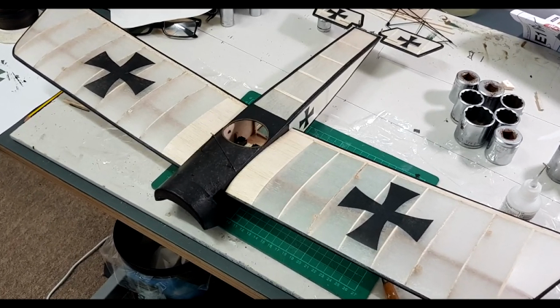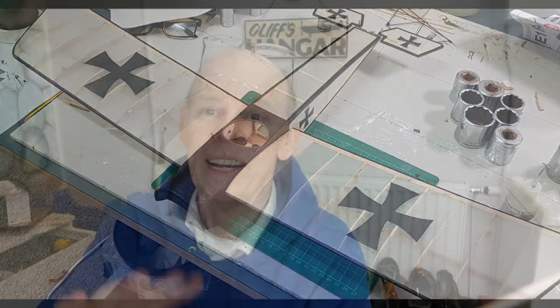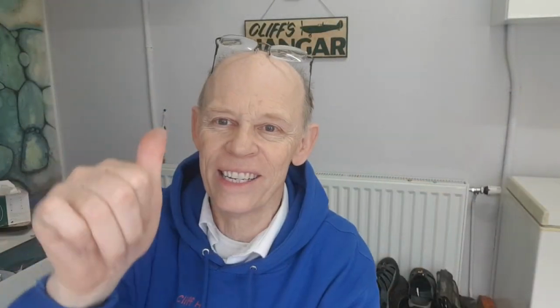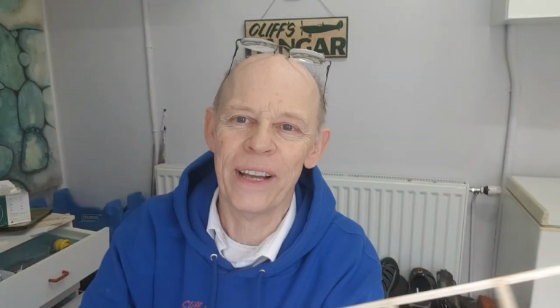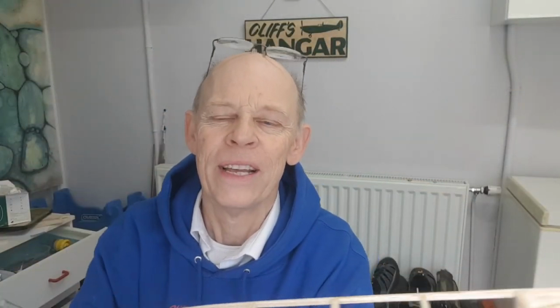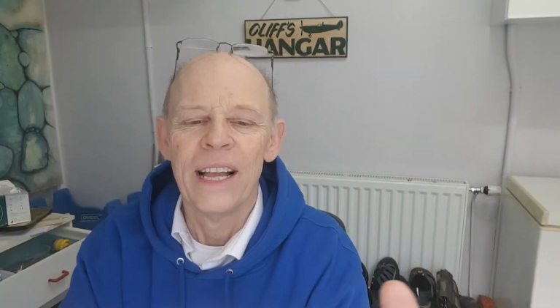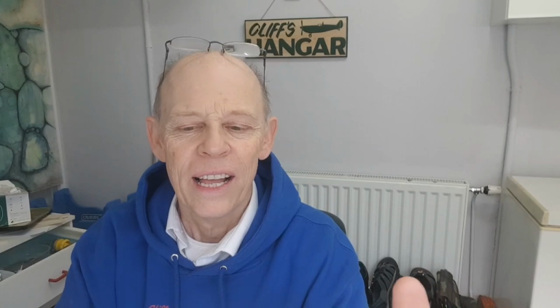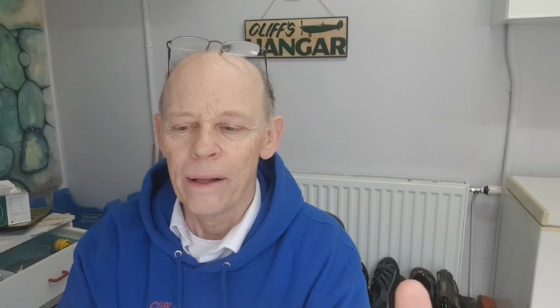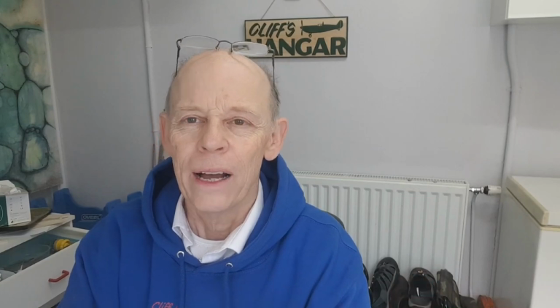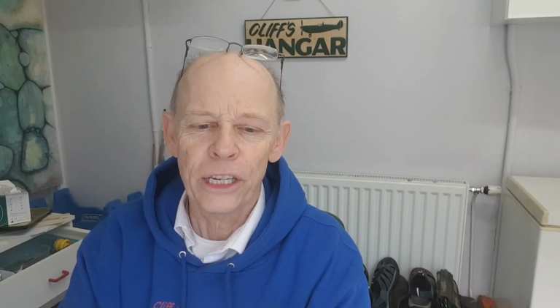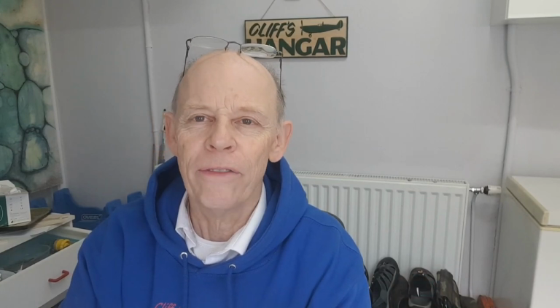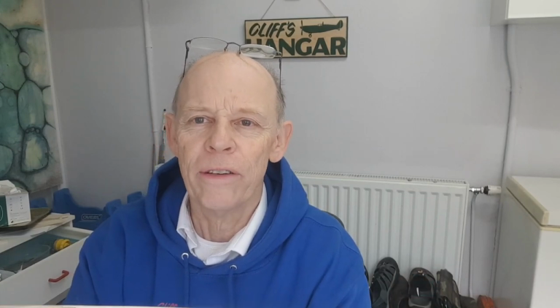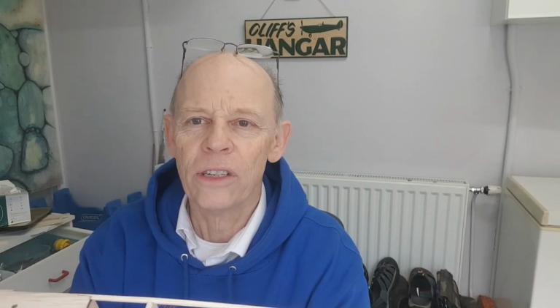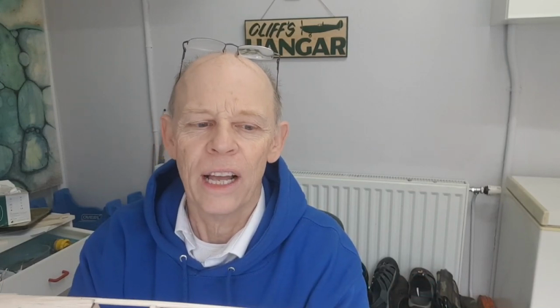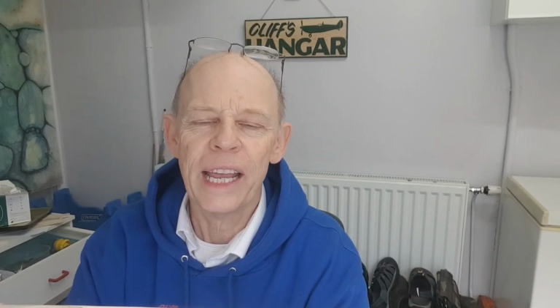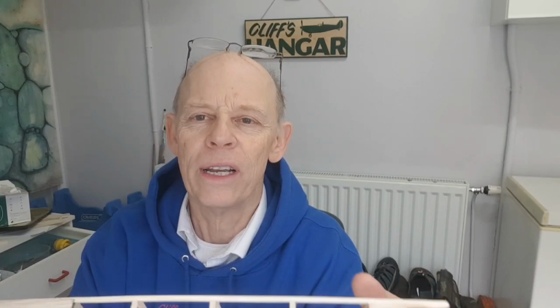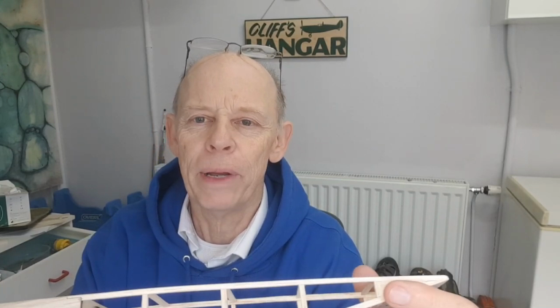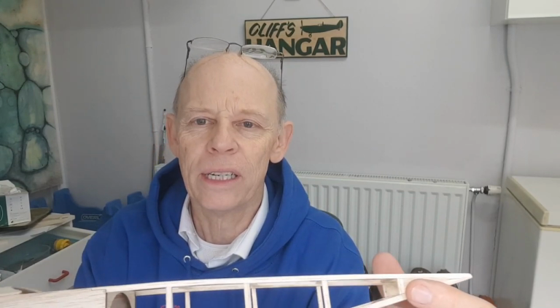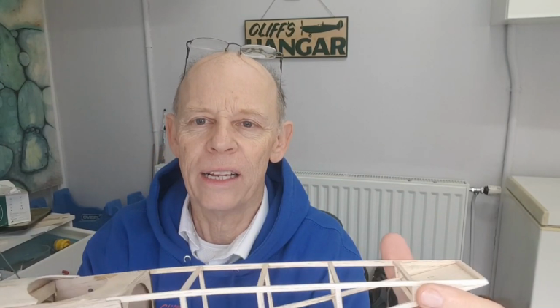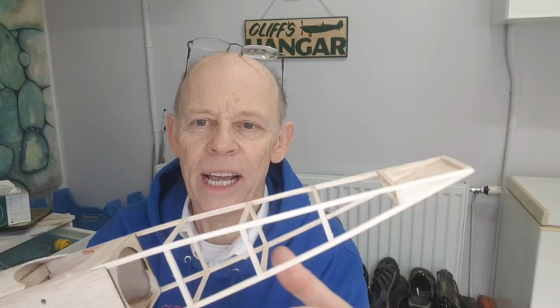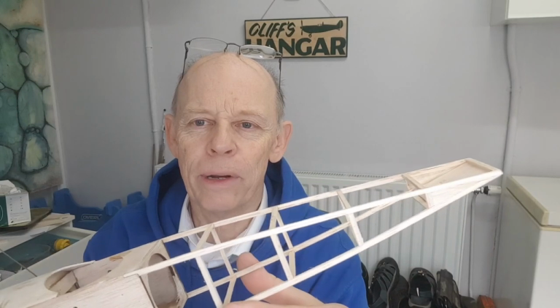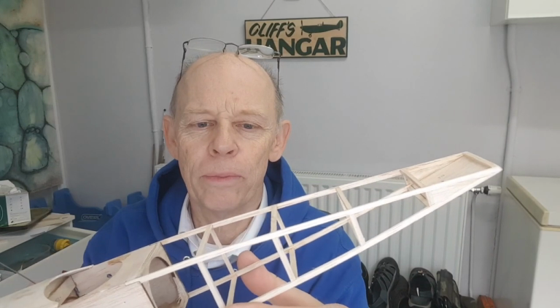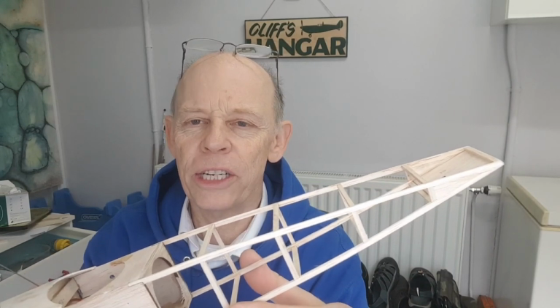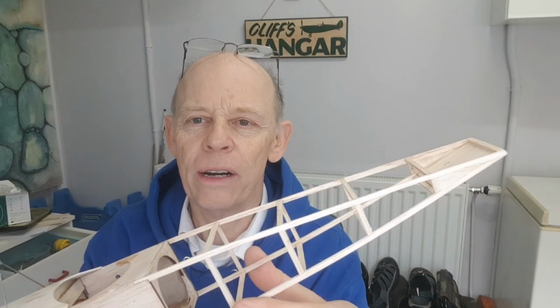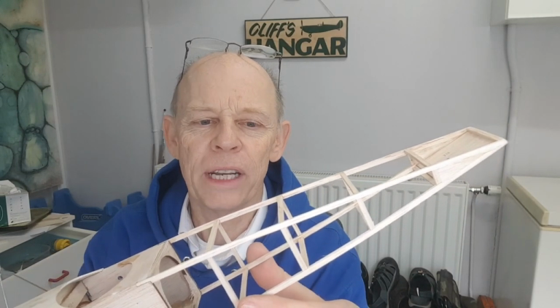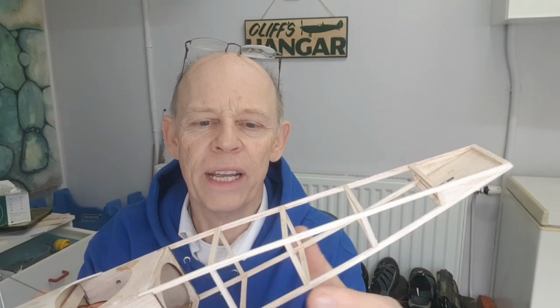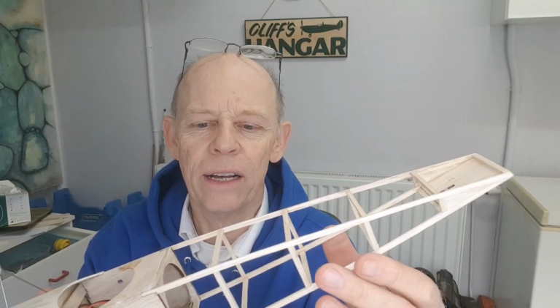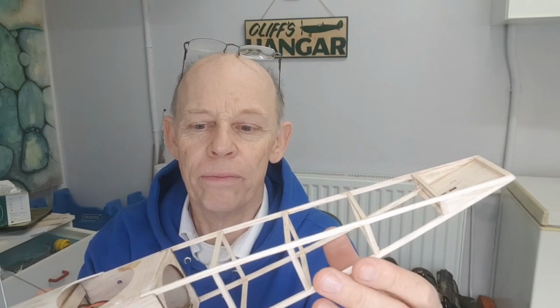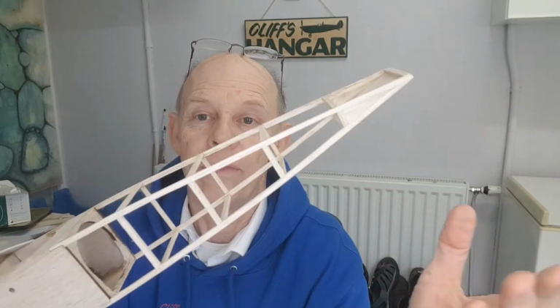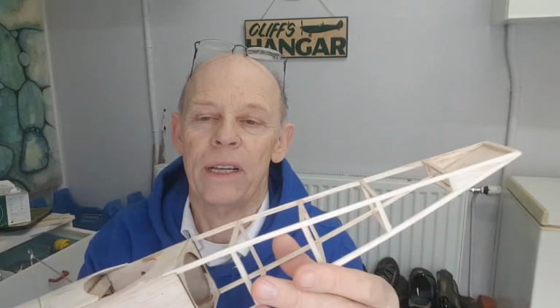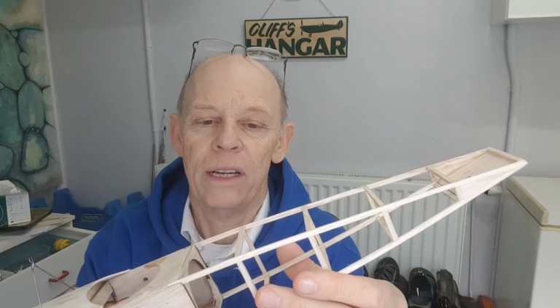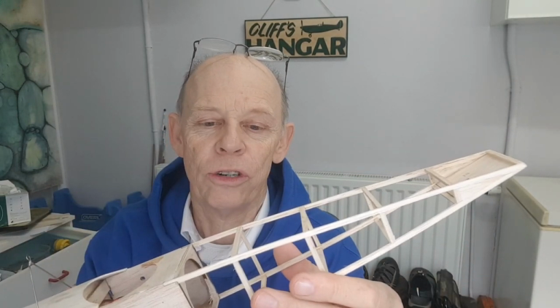Hi guys, Cliff here. This is part four of the FALTS E1 build. Today I'm going to be tissue covering the structure.